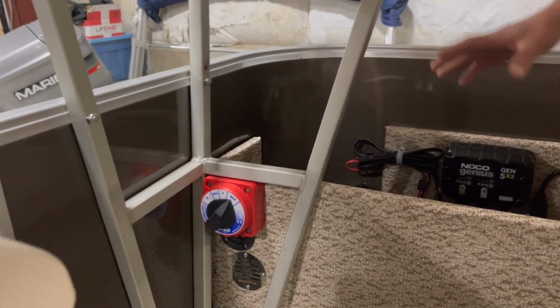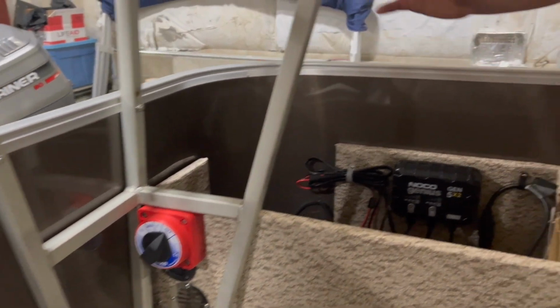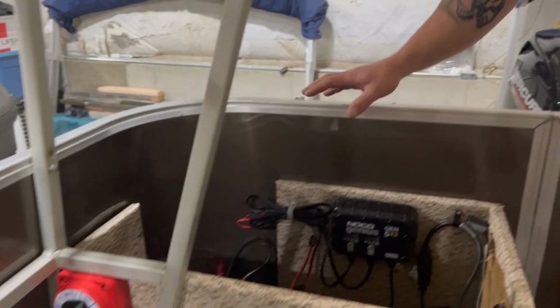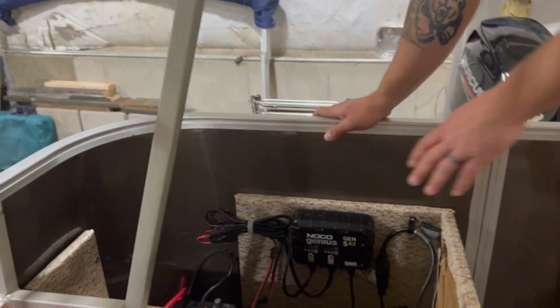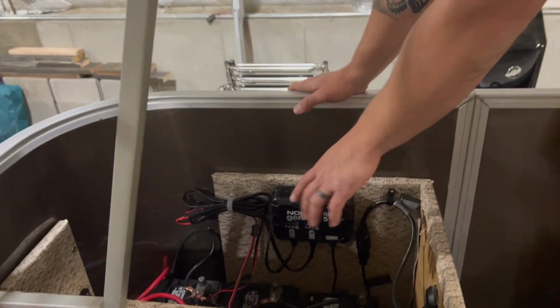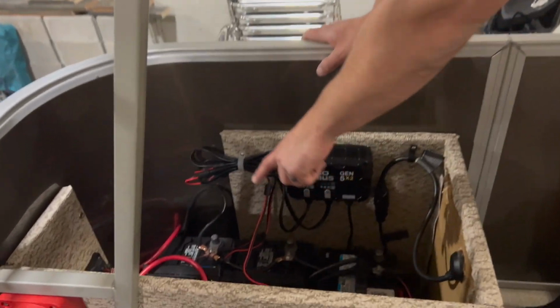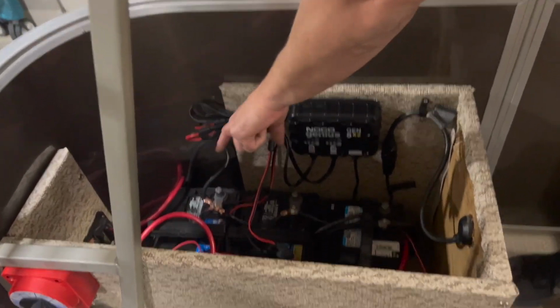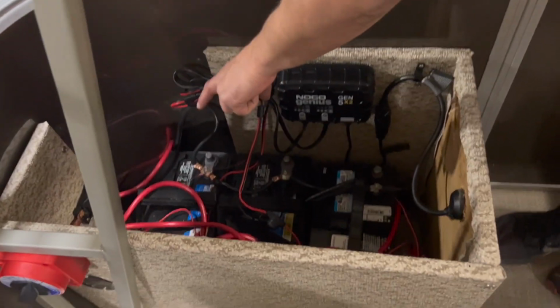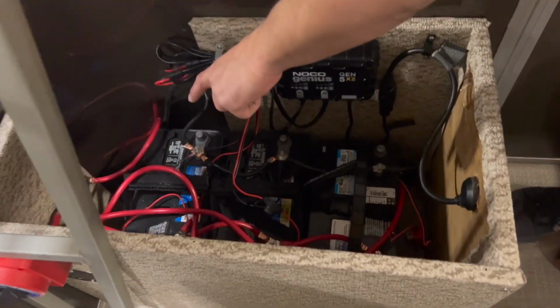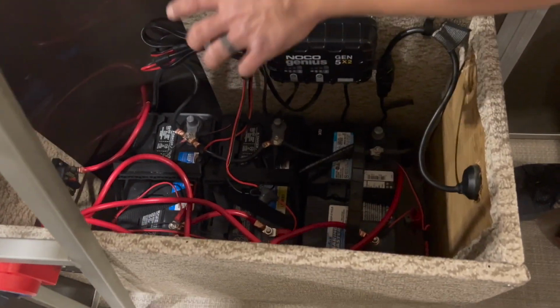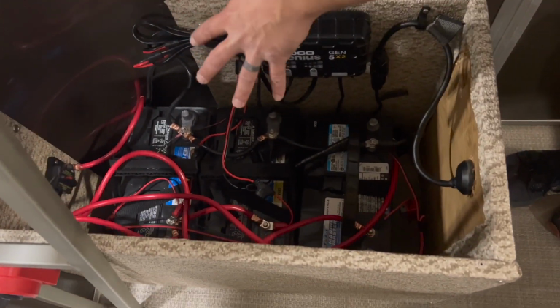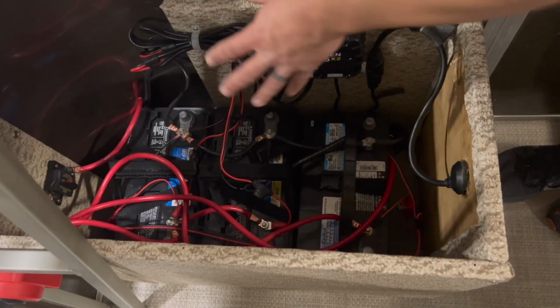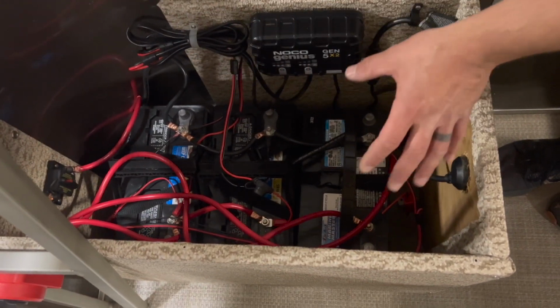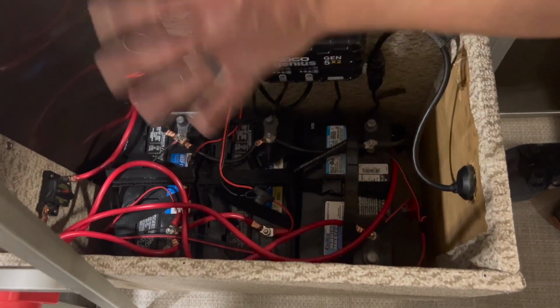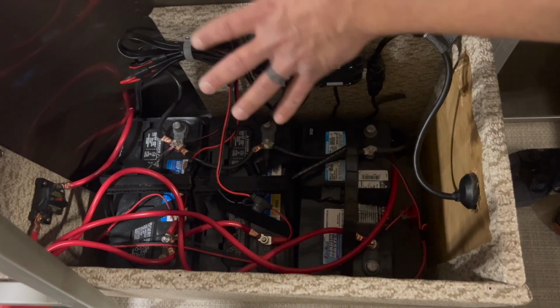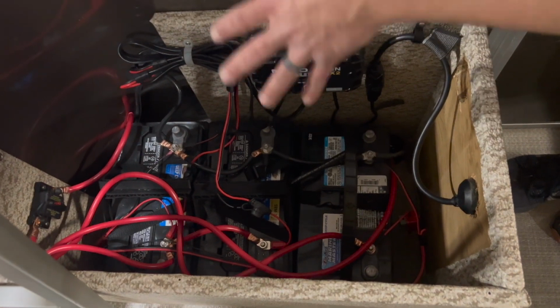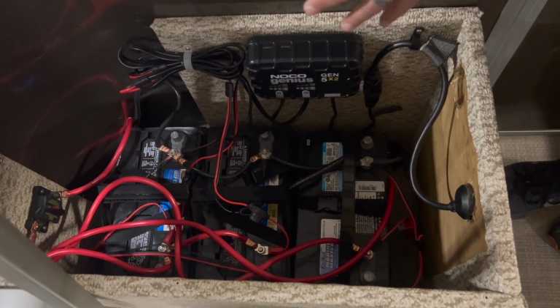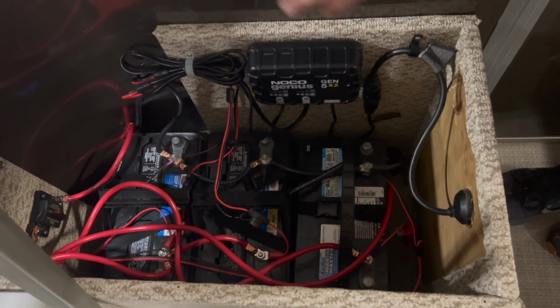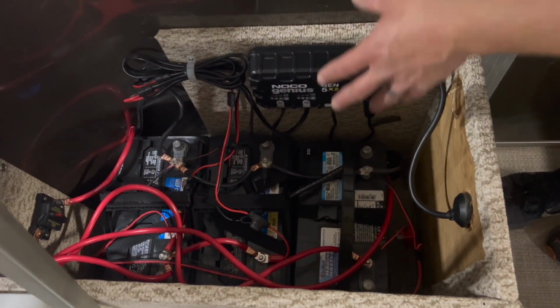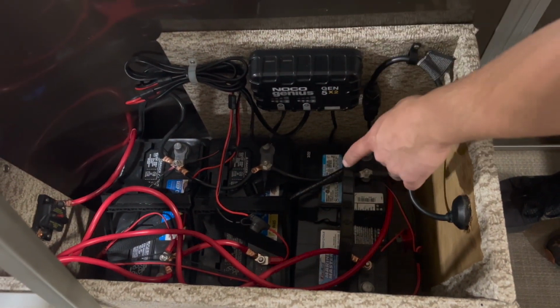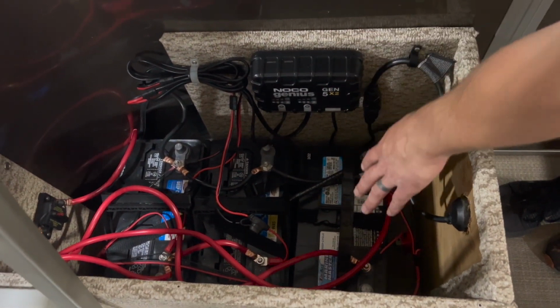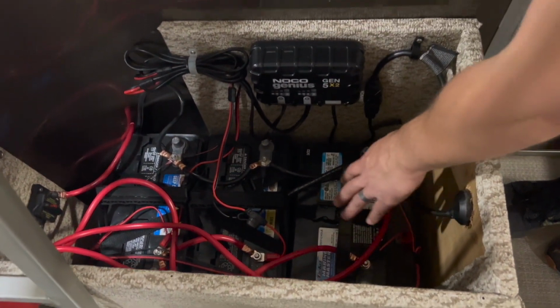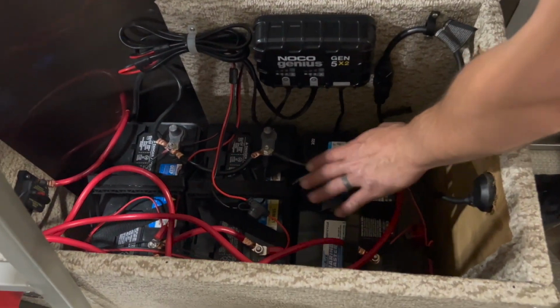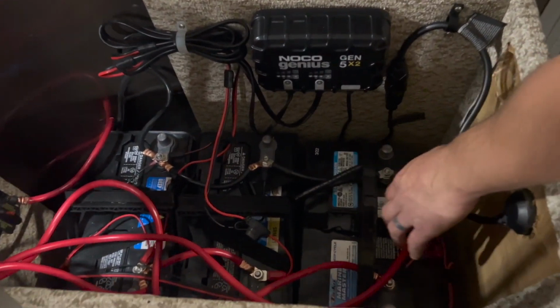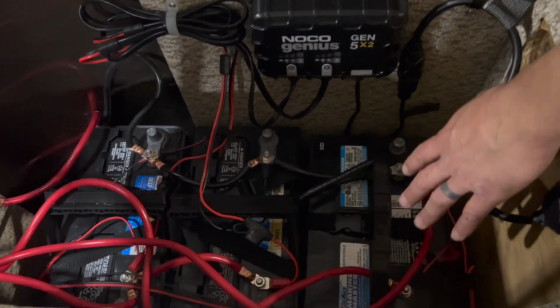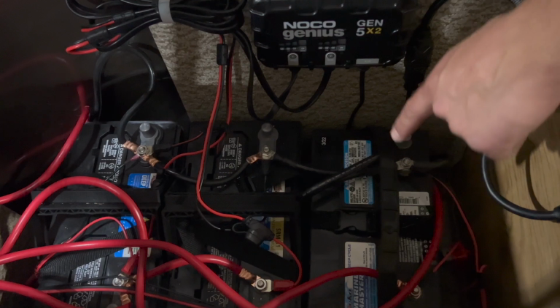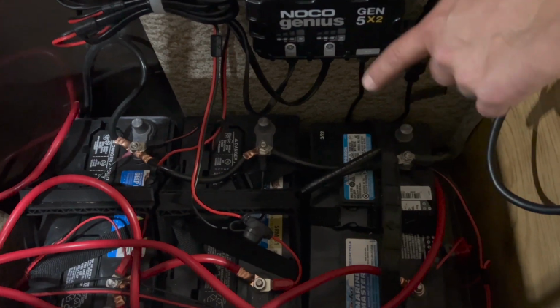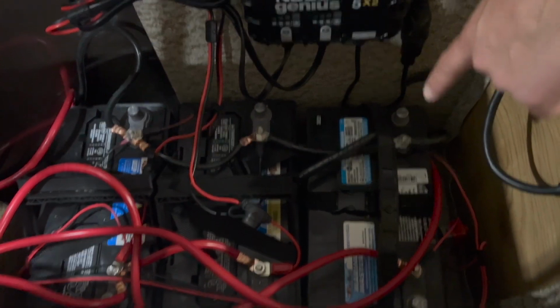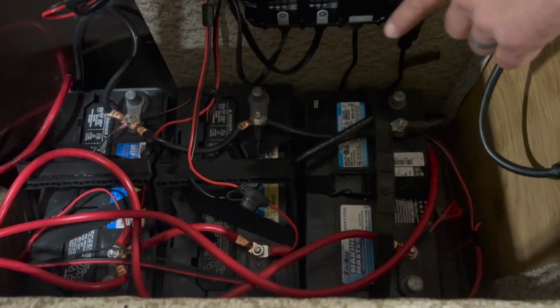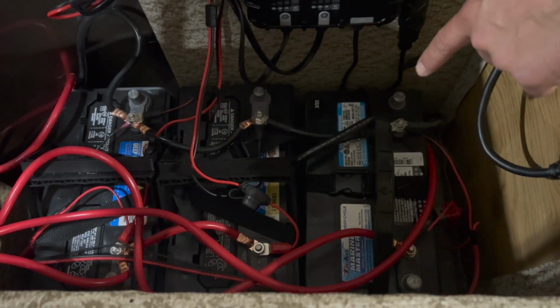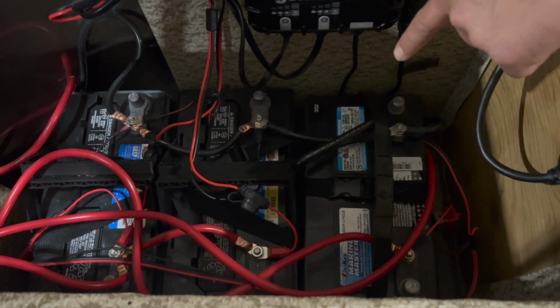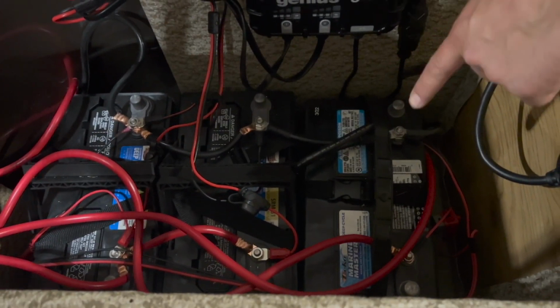On the batteries, we have two 31-class batteries in parallel. Everything's jumped and connected with four-gauge marine wire. Then we have a deep cycle starting 27-class that will run the LEDs as well as the motor.